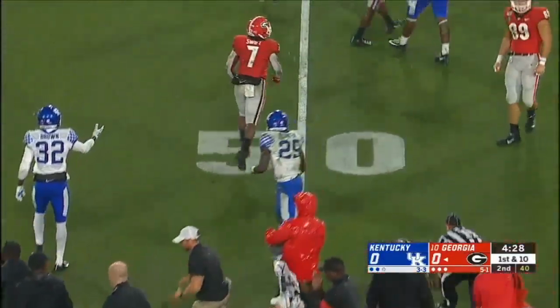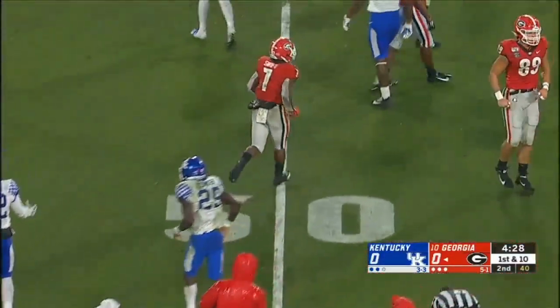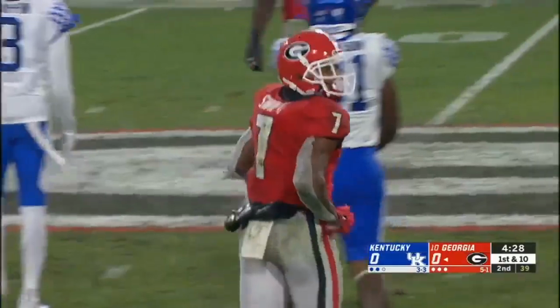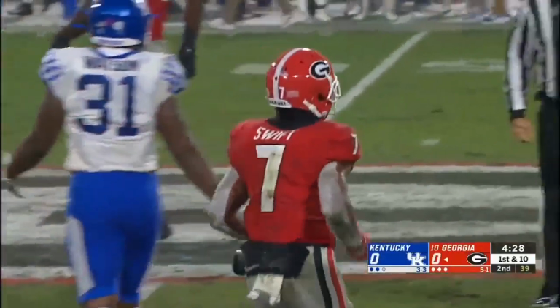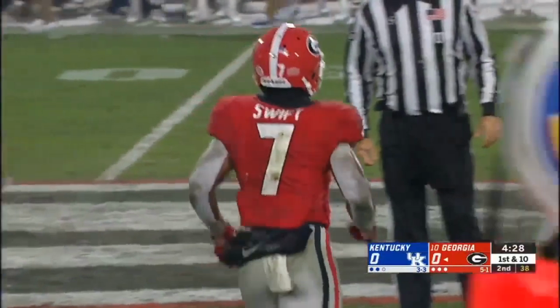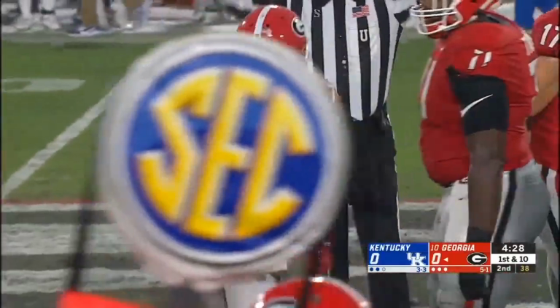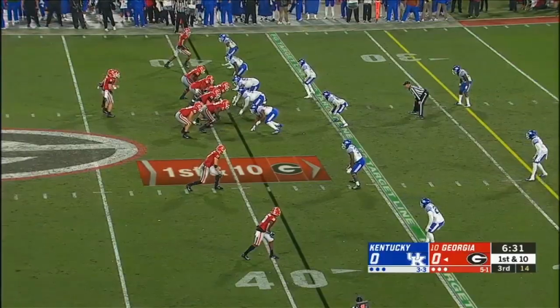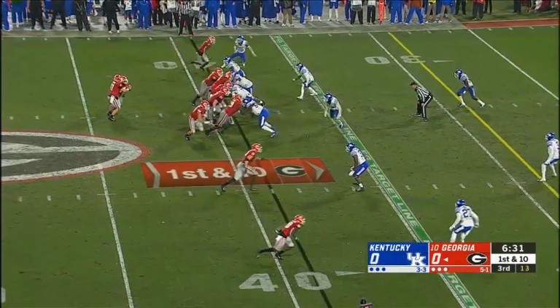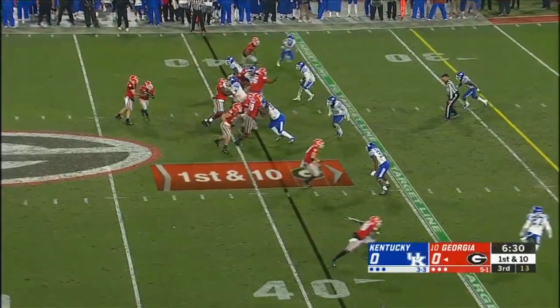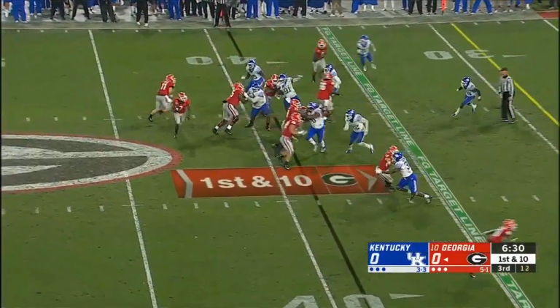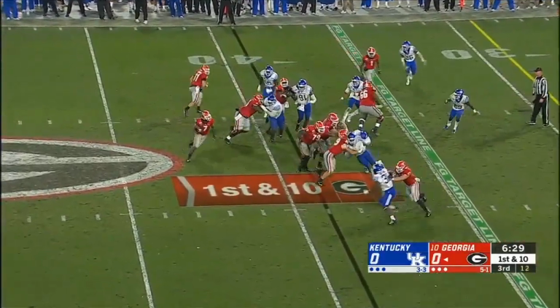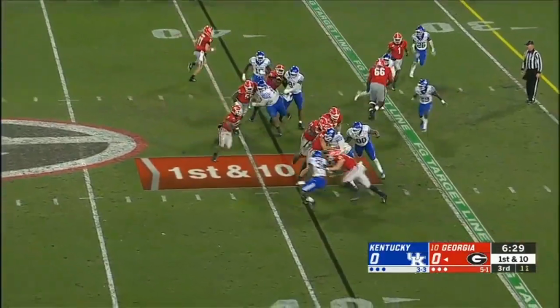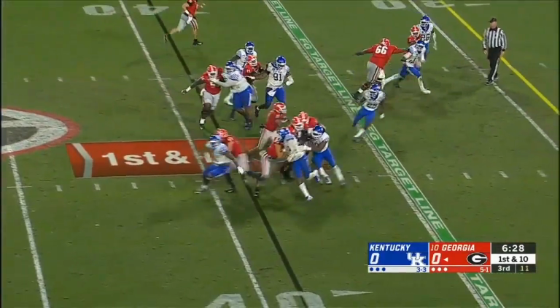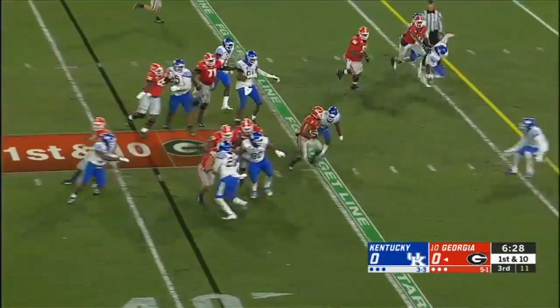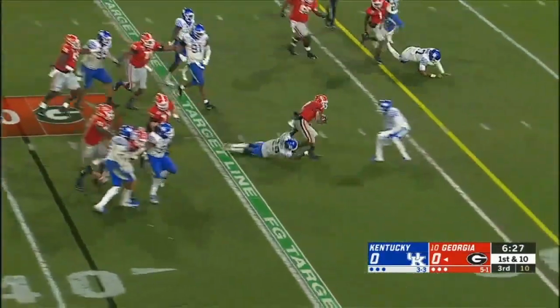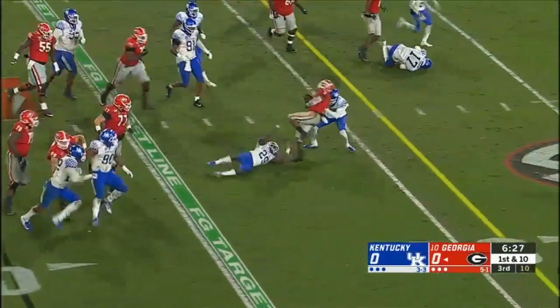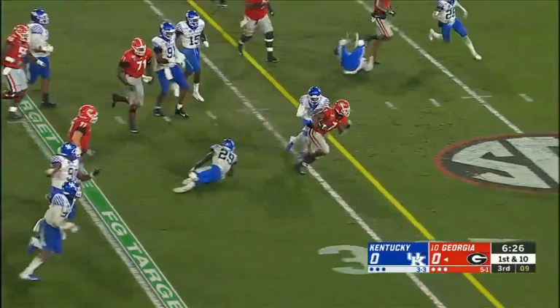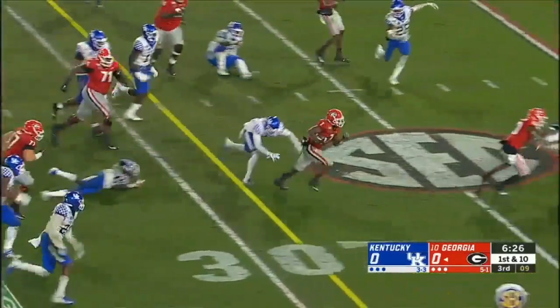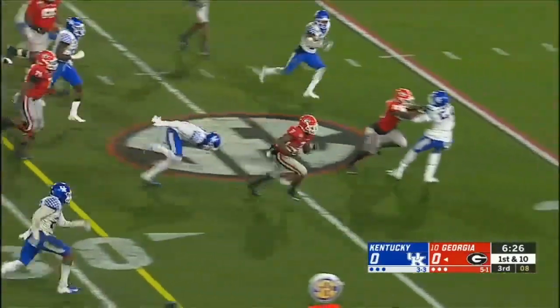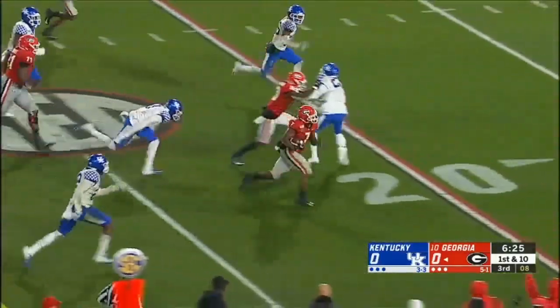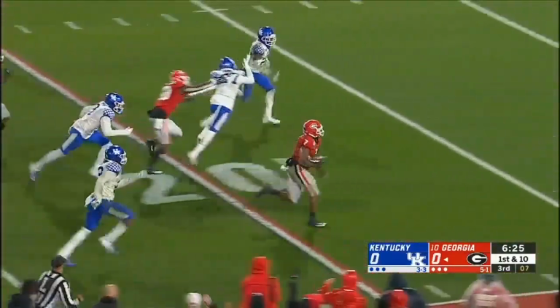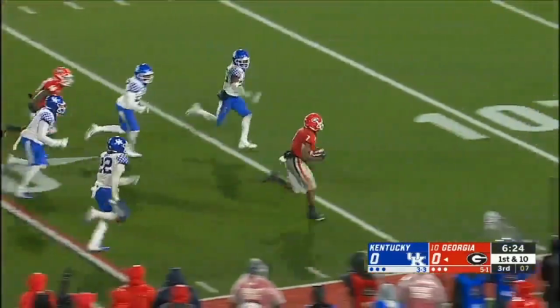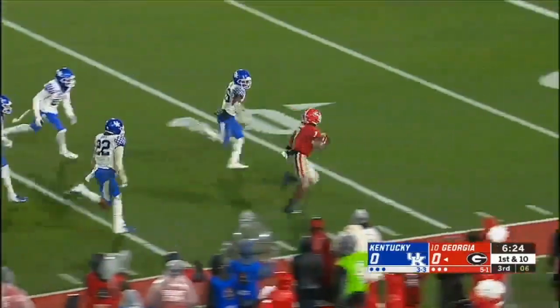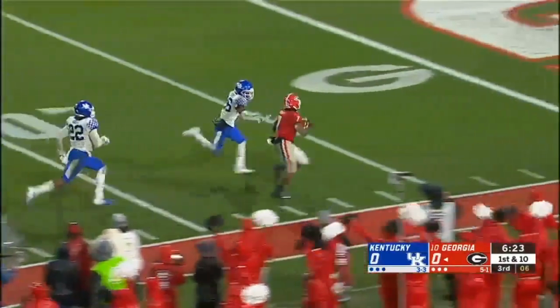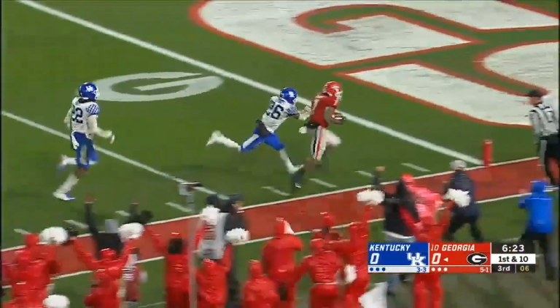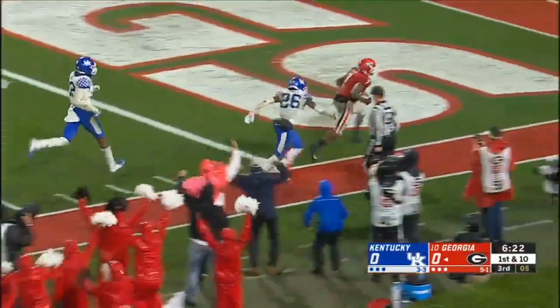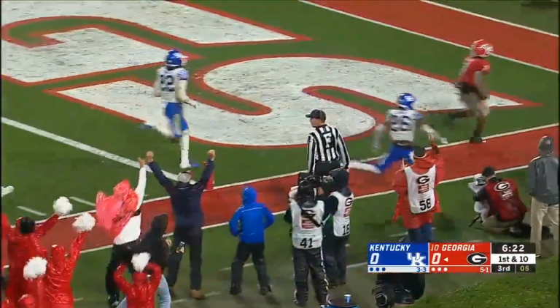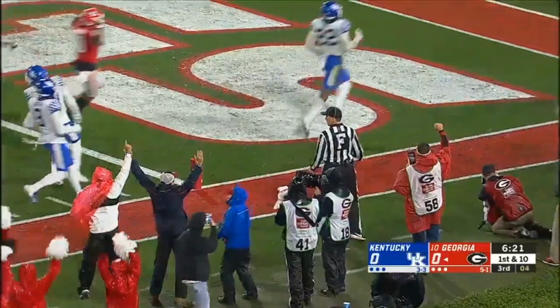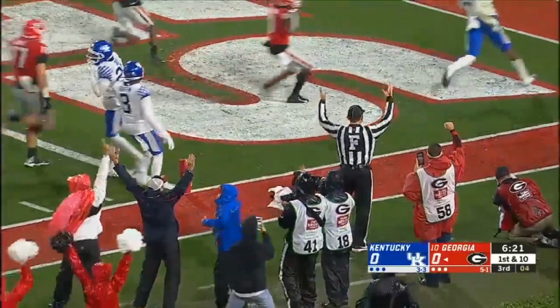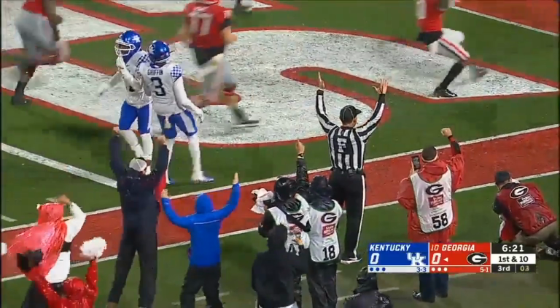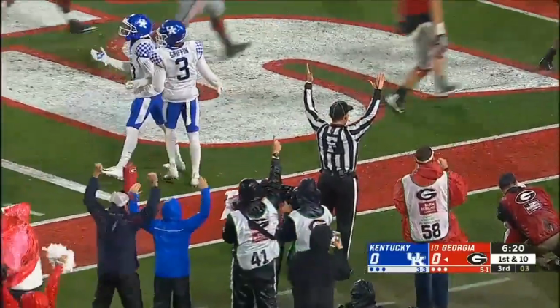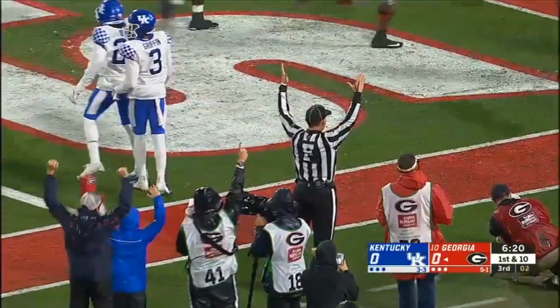He is catching Kentucky — this one for 23. A 15-yarder from Duffy. Swift catches it and attacks inside the 25. Swift is in. Touchdown!